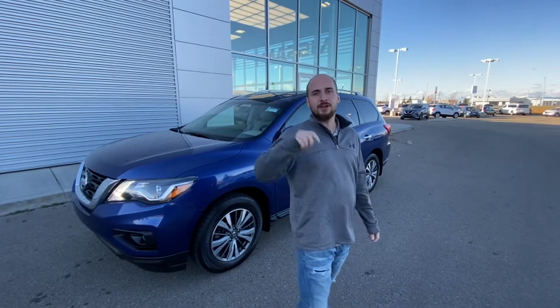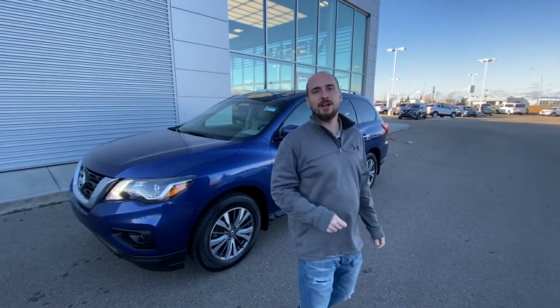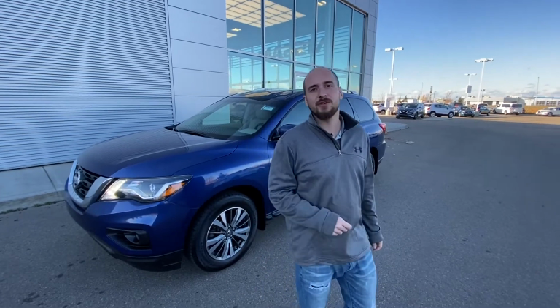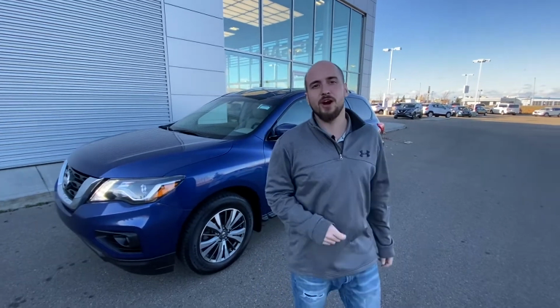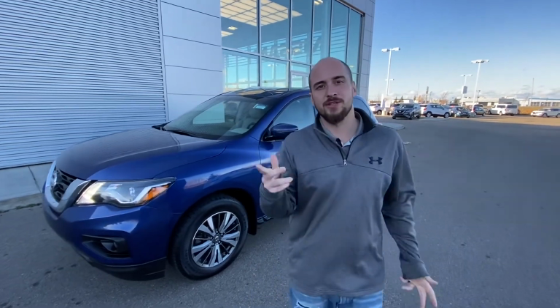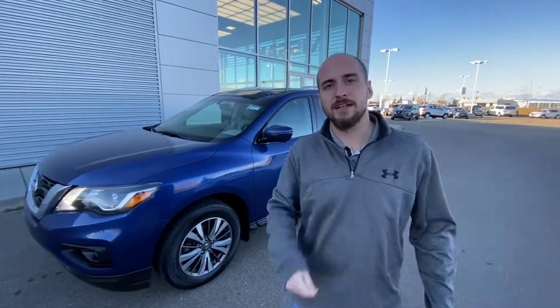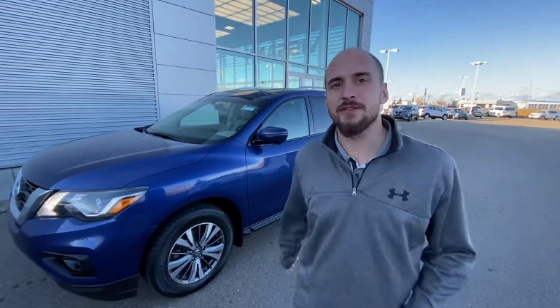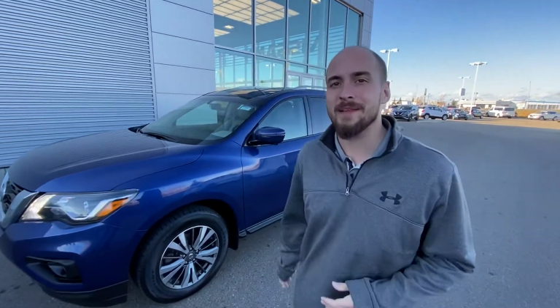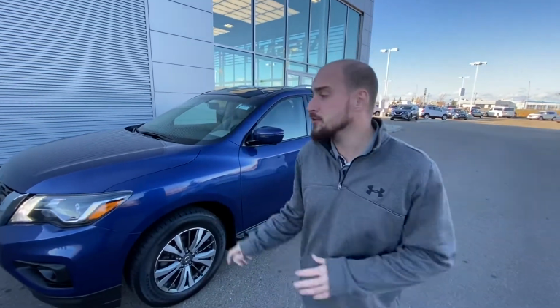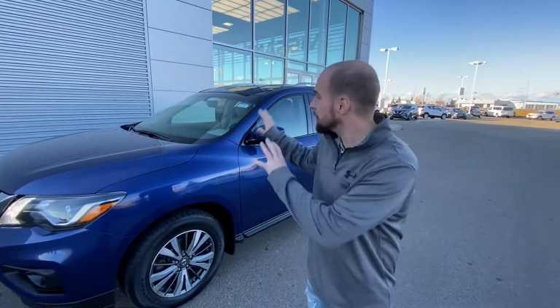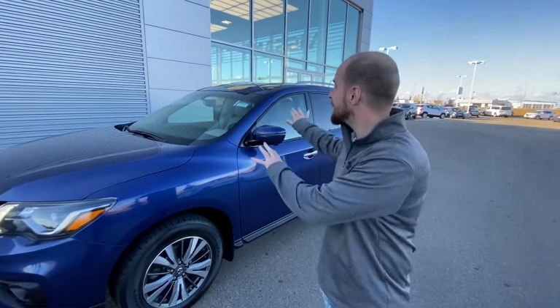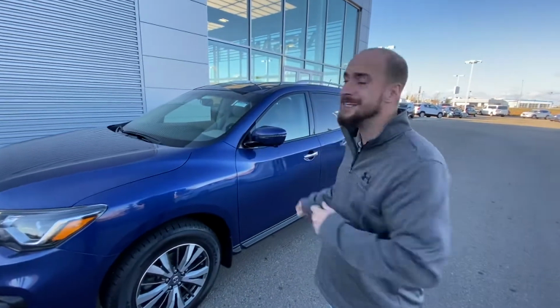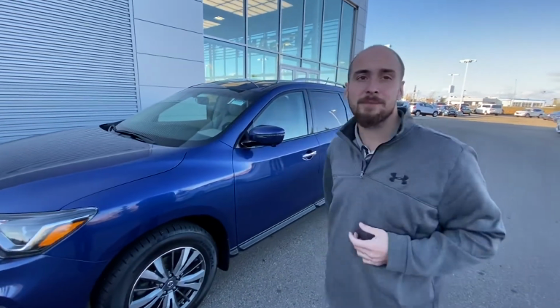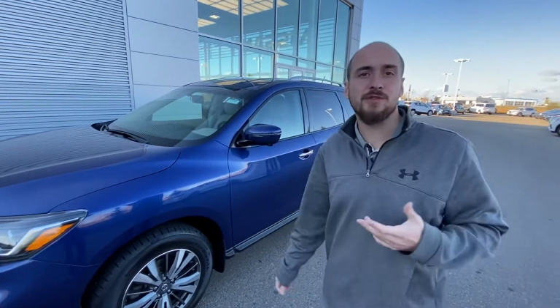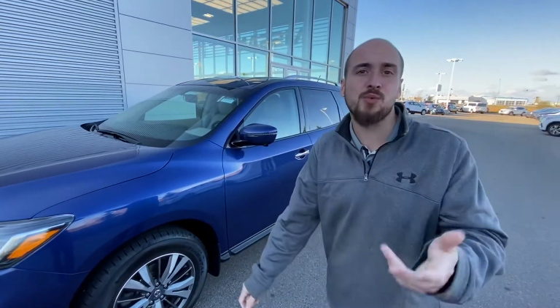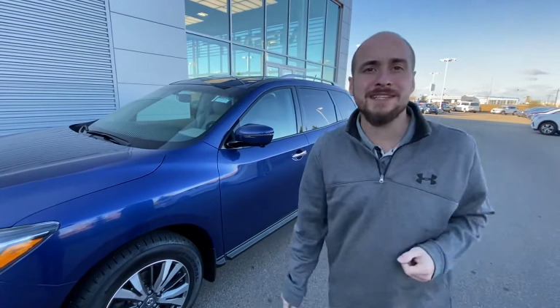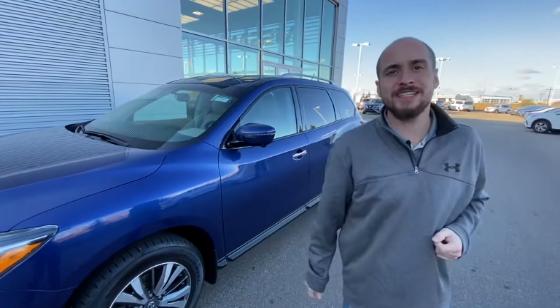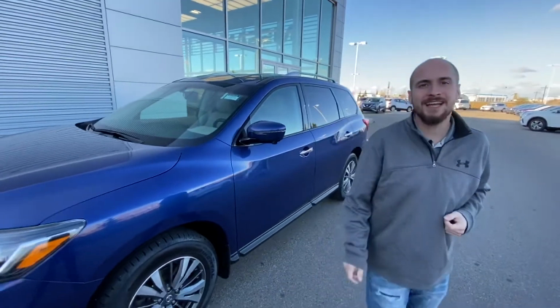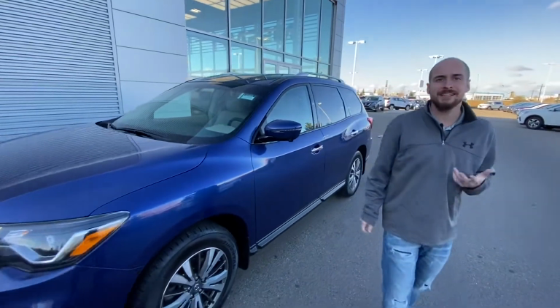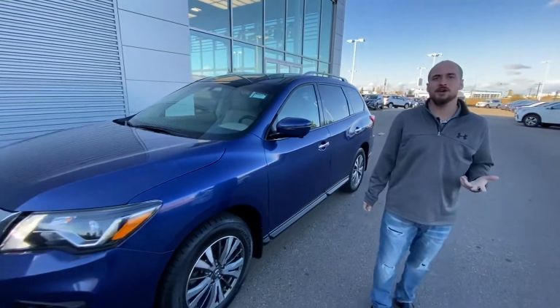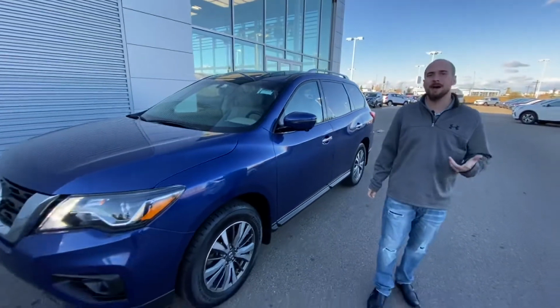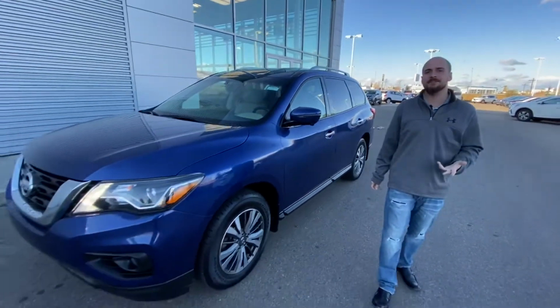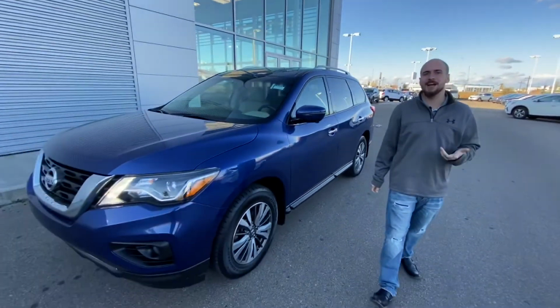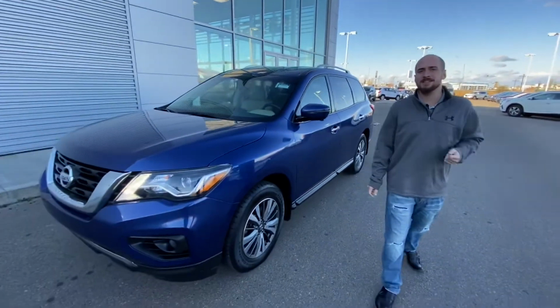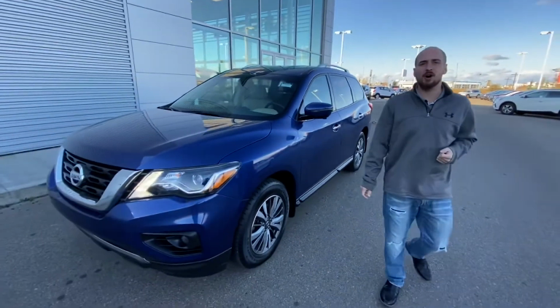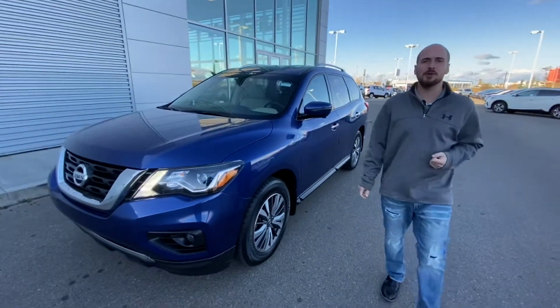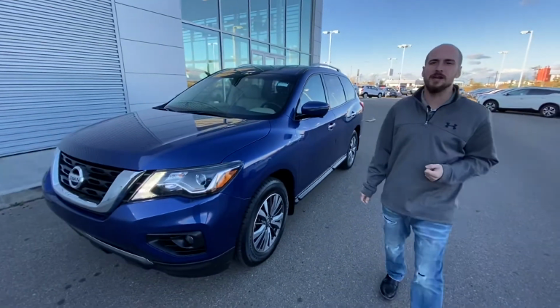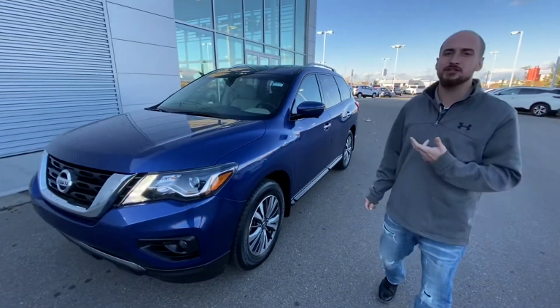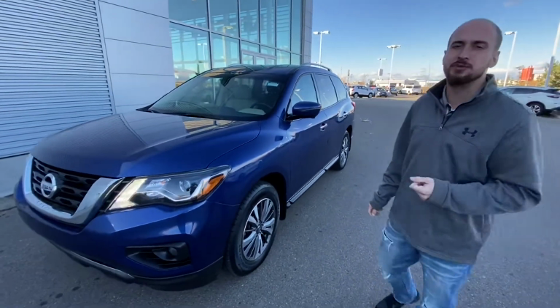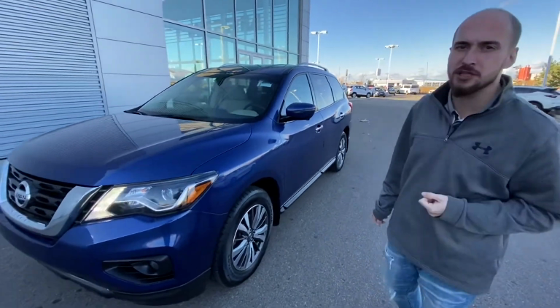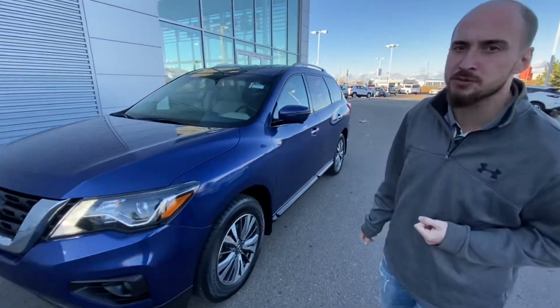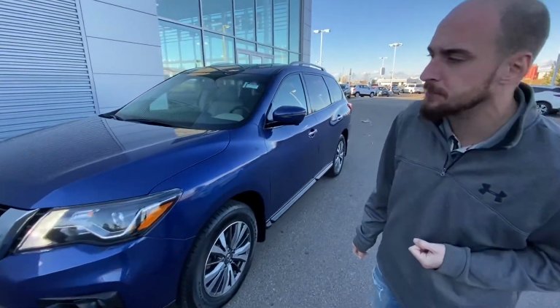Good afternoon Carmen, it's Ryan down here from Nali Nissan. Behind me is that beautiful 2017 Nissan Pathfinder SL all-wheel drive that you just reached out to us about.